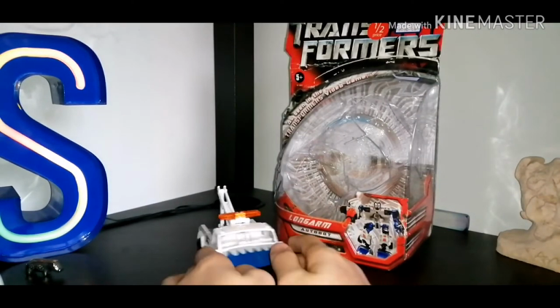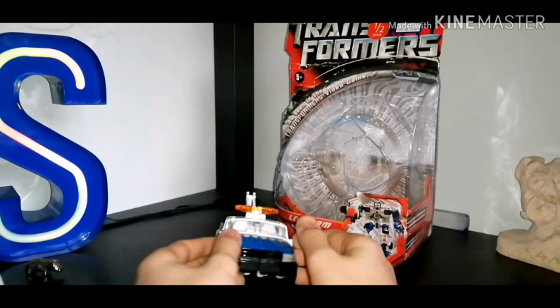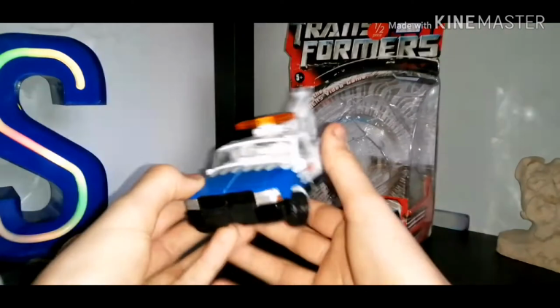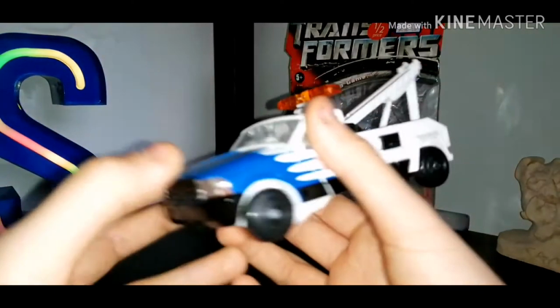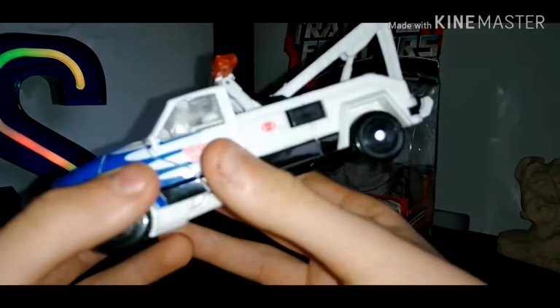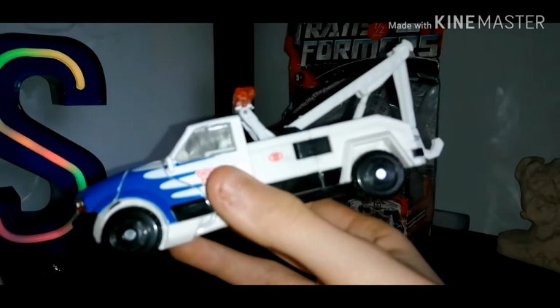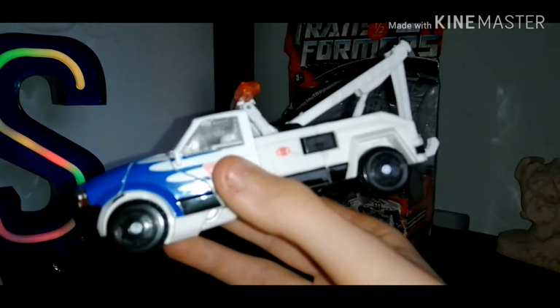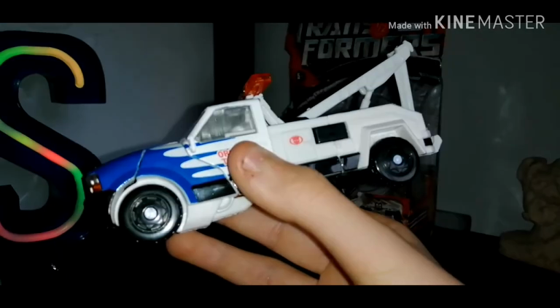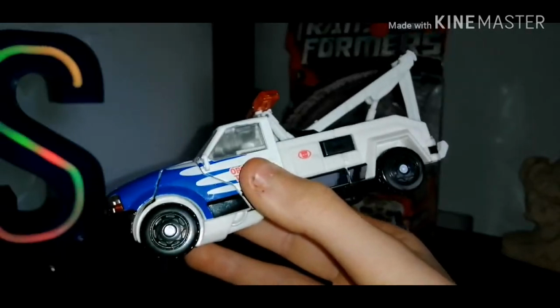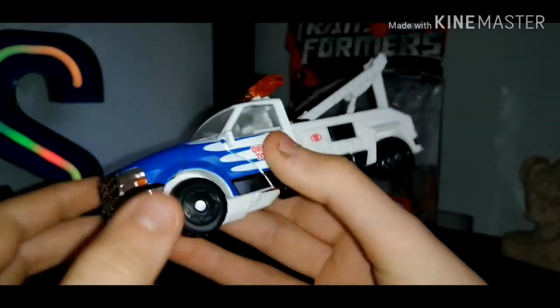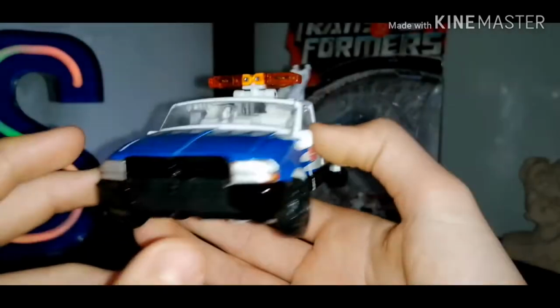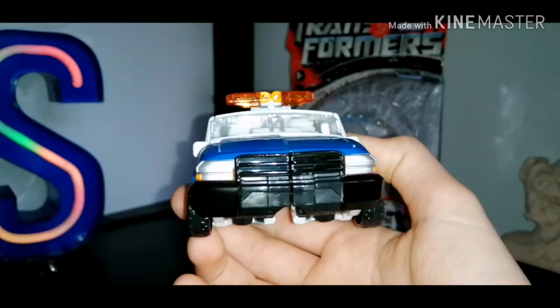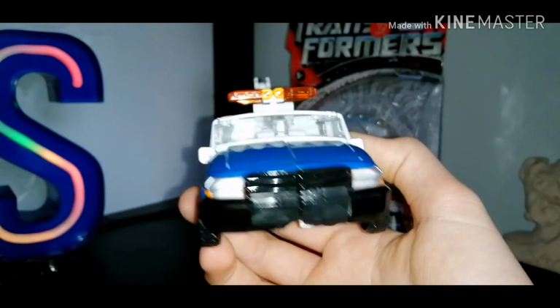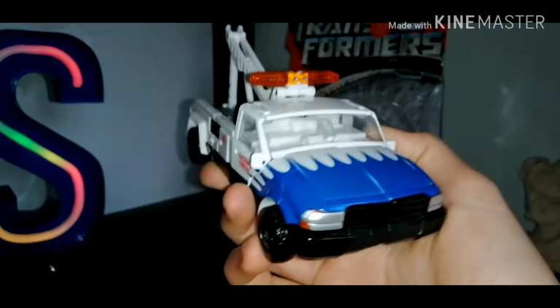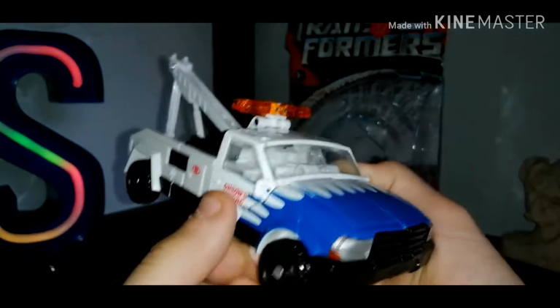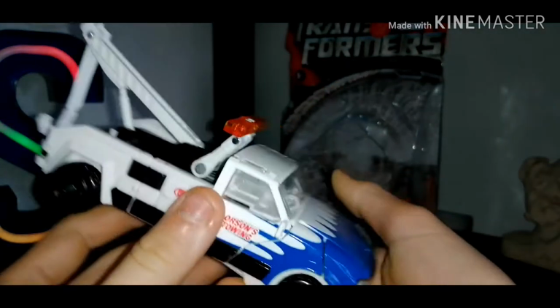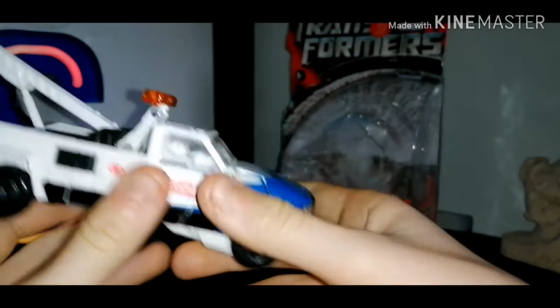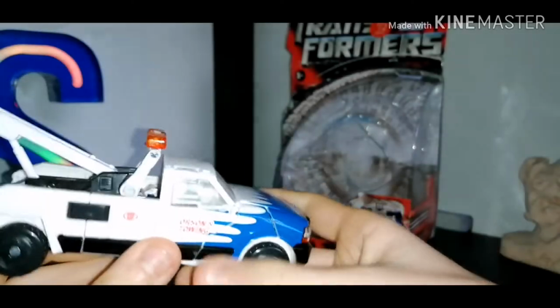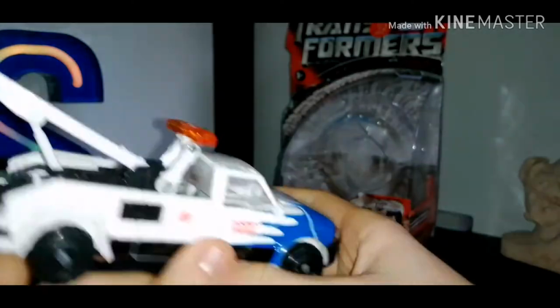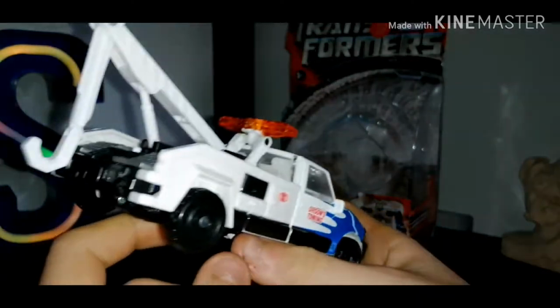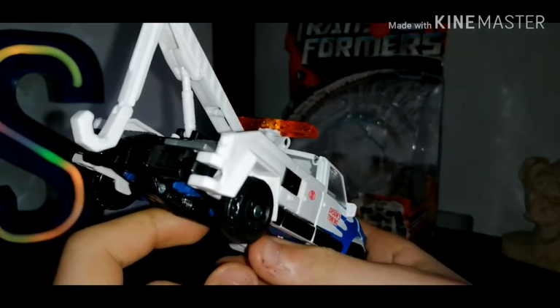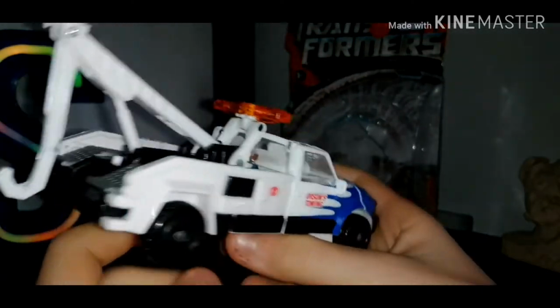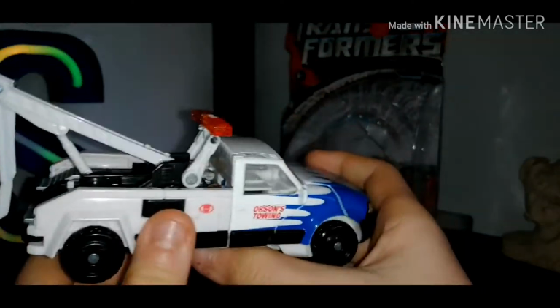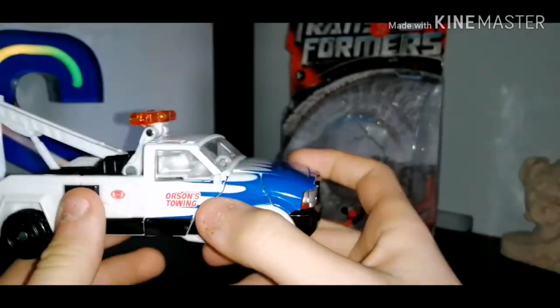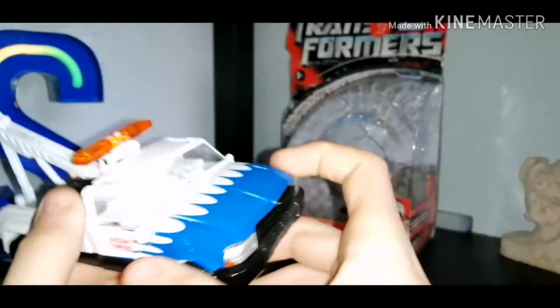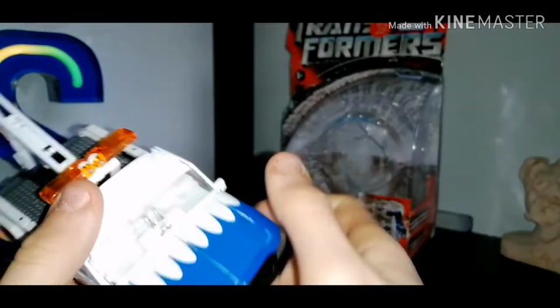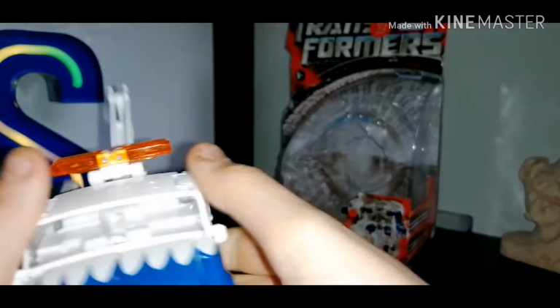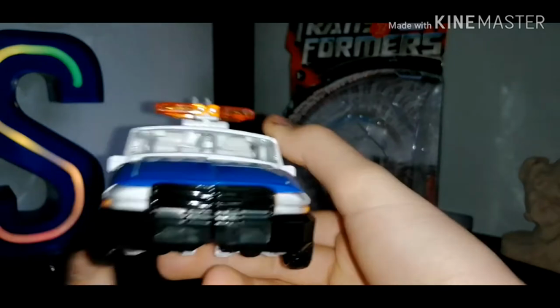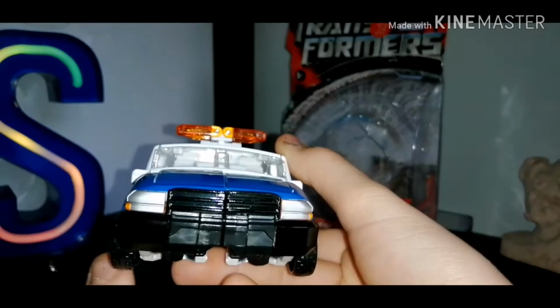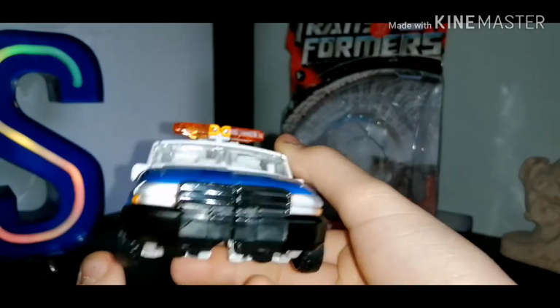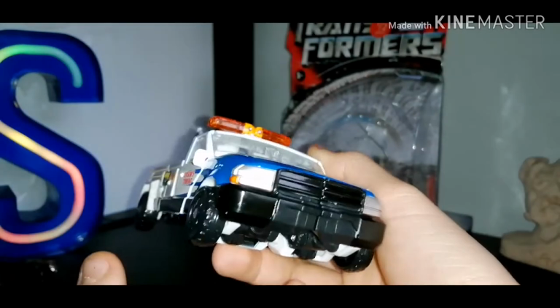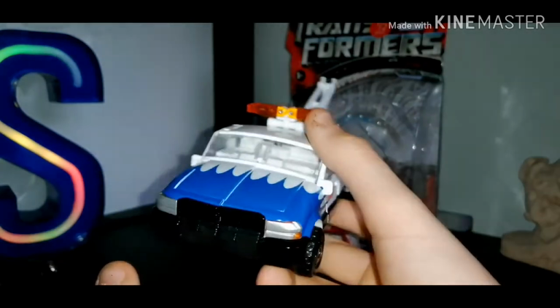So the figure here is Autobot Longarm, and I think this is a very well done figure for 2007 — this is really good.